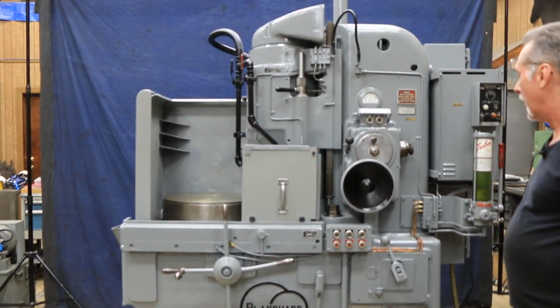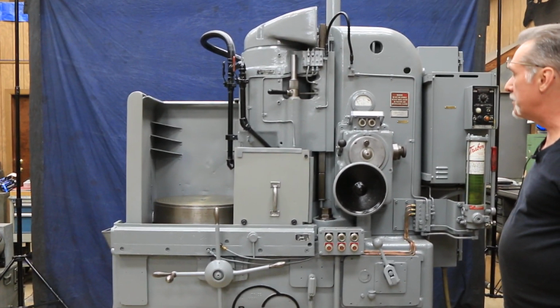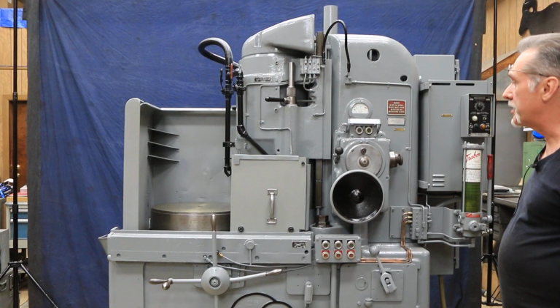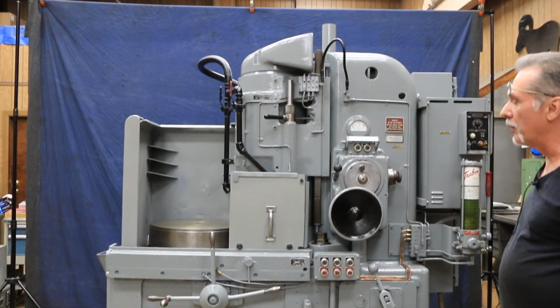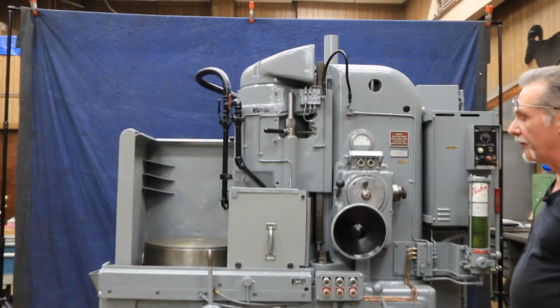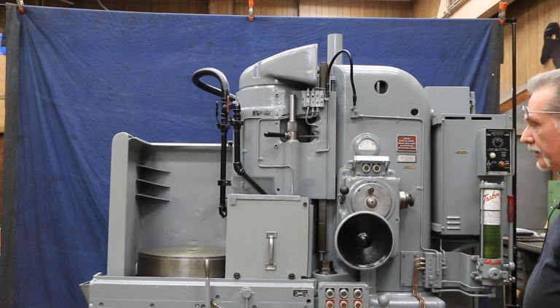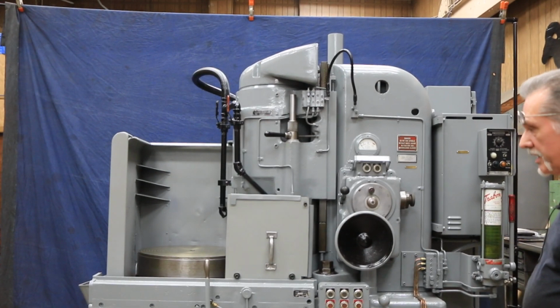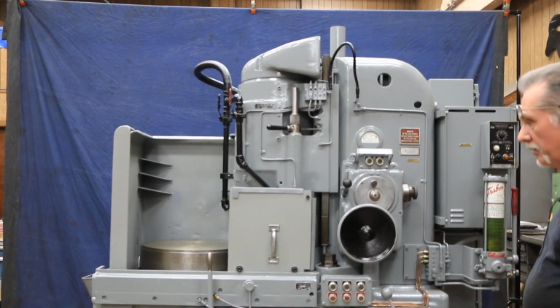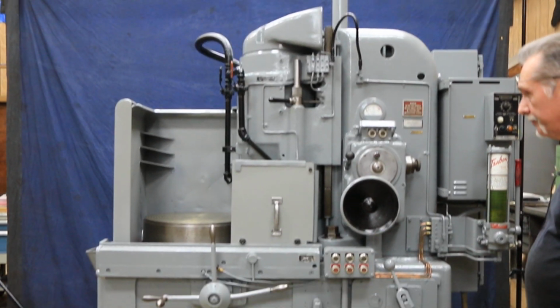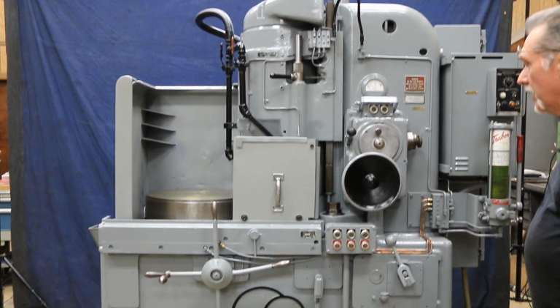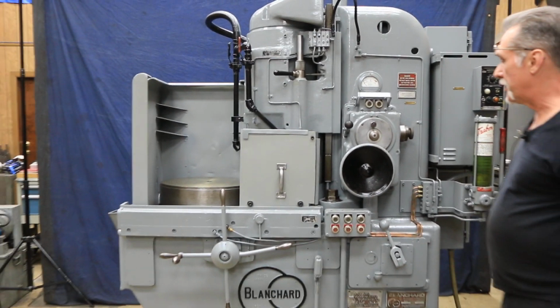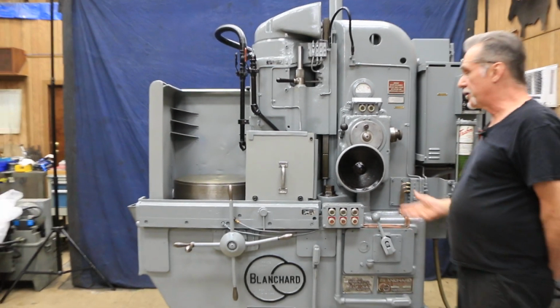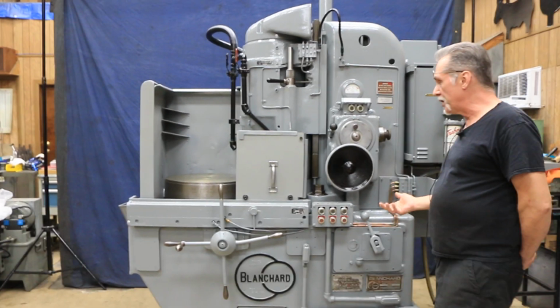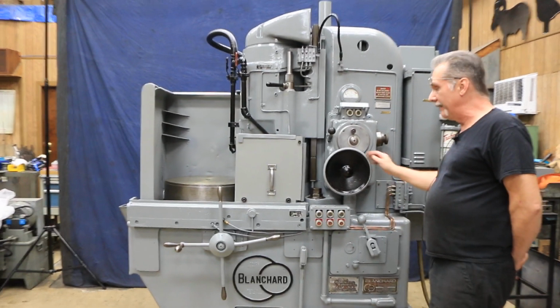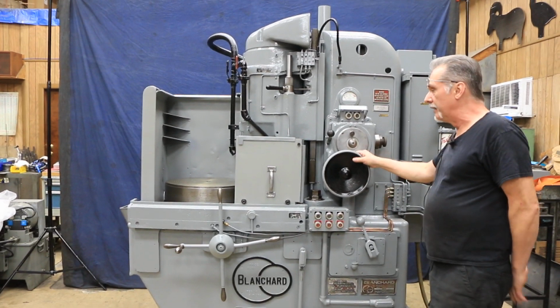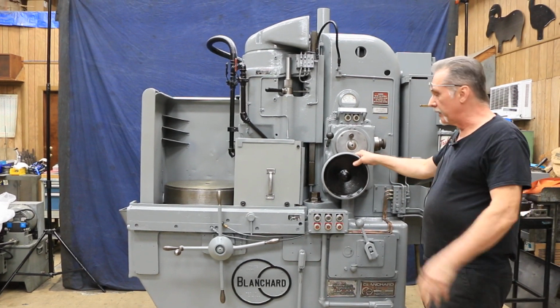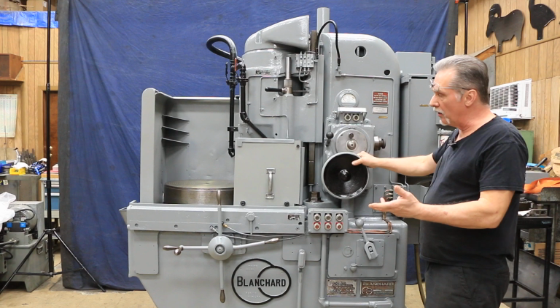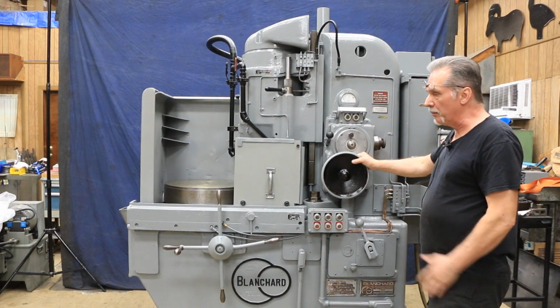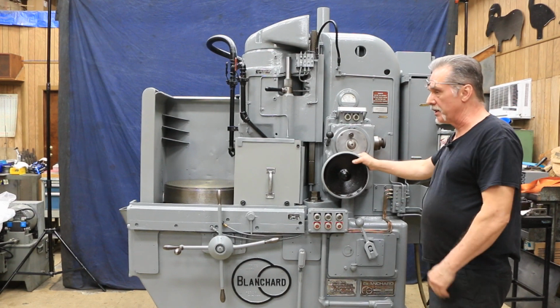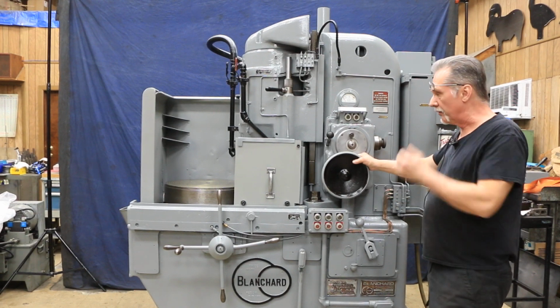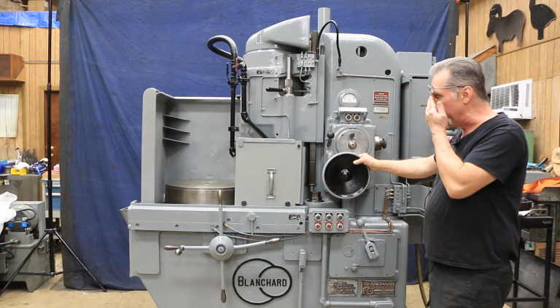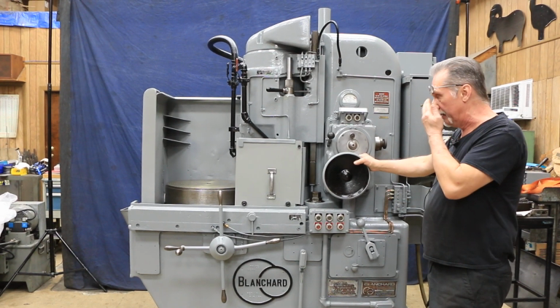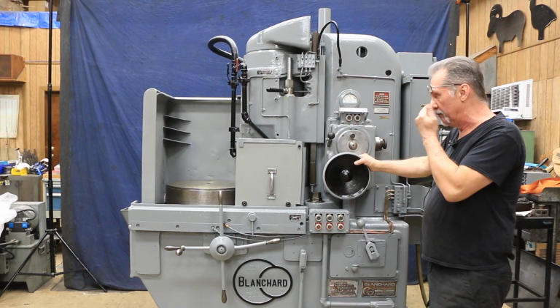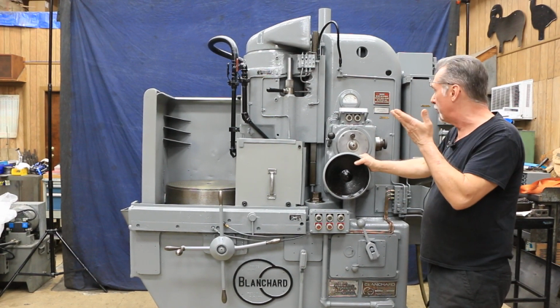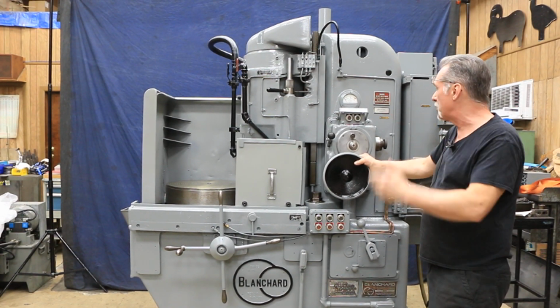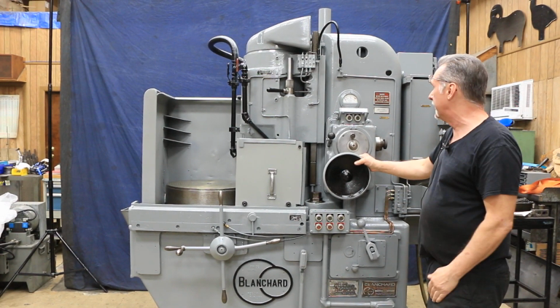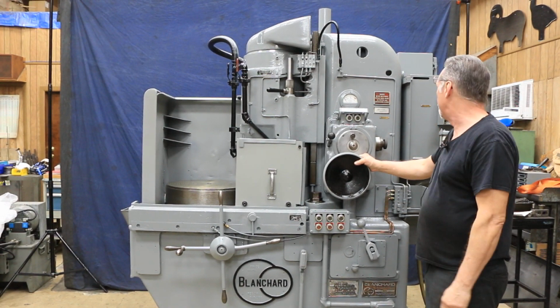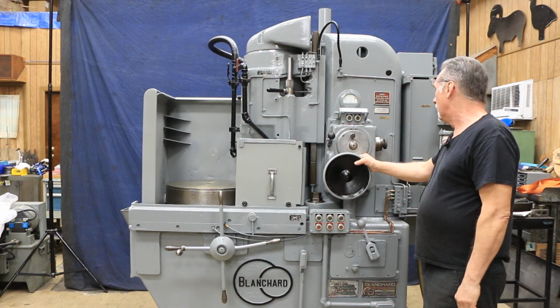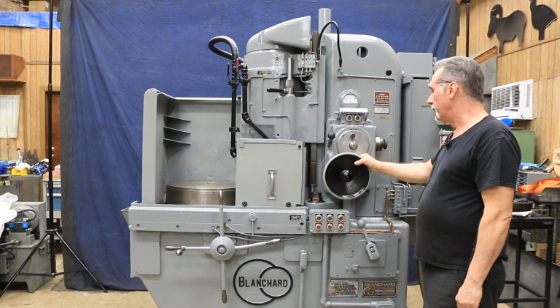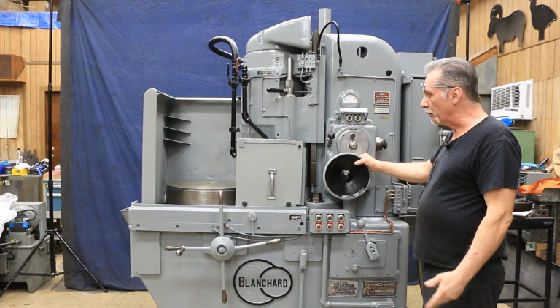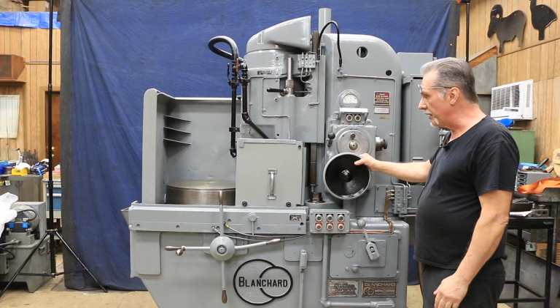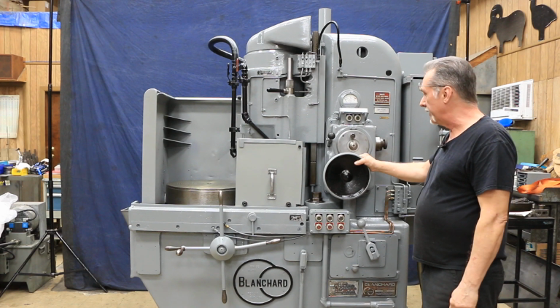This machine is currently wired for 460 volts. It's just been serviced, painted, cleaned out all the gearboxes, re-greased it, put fresh oil in it, and done a few repairs on it.